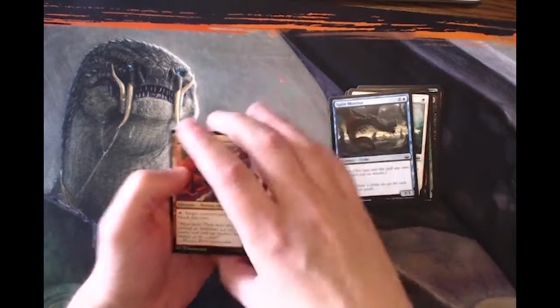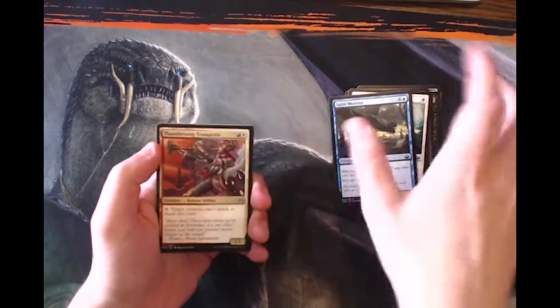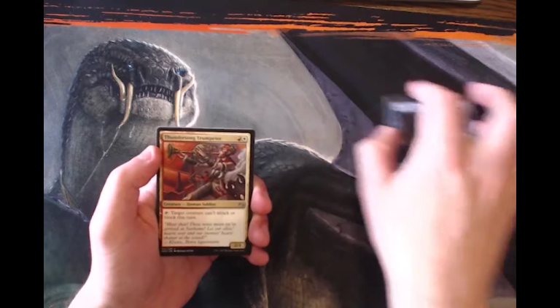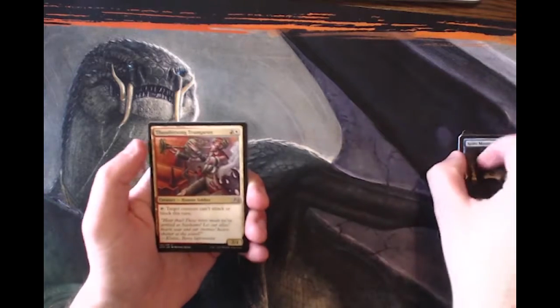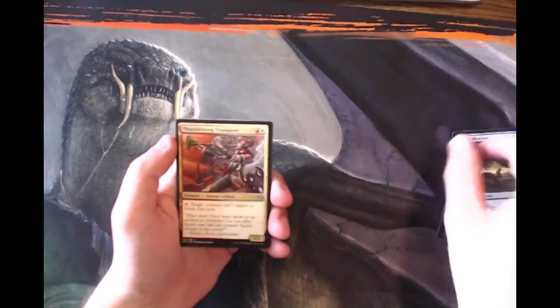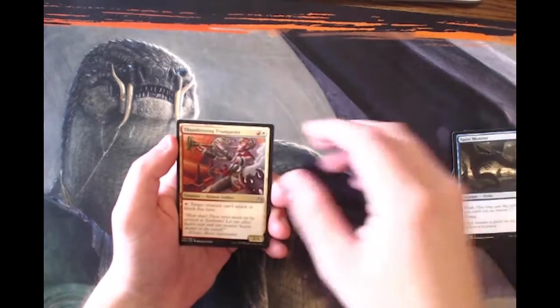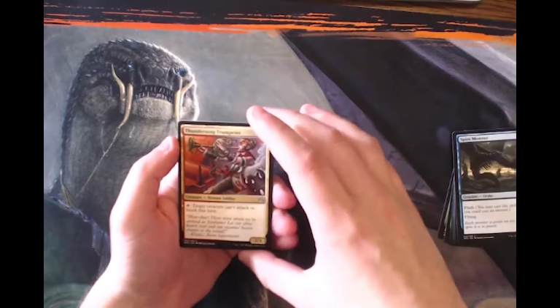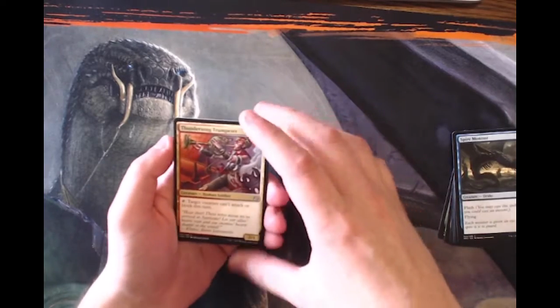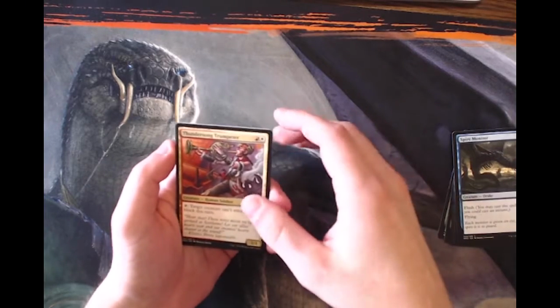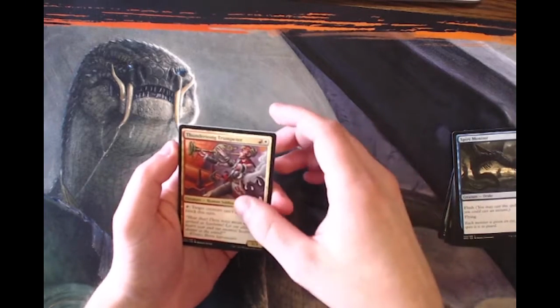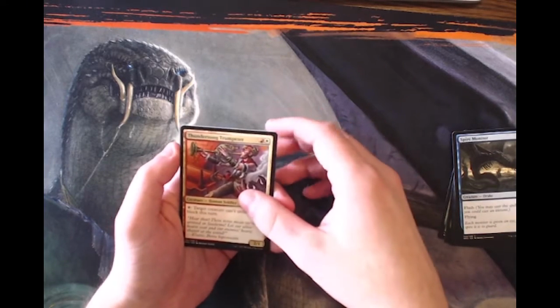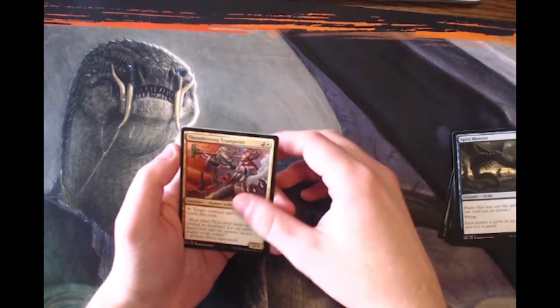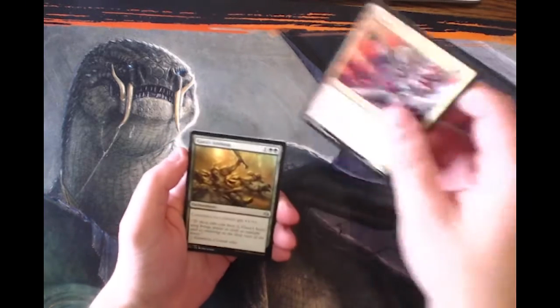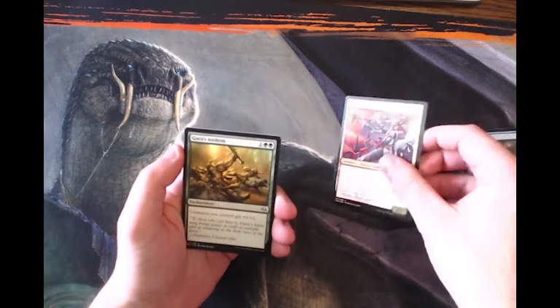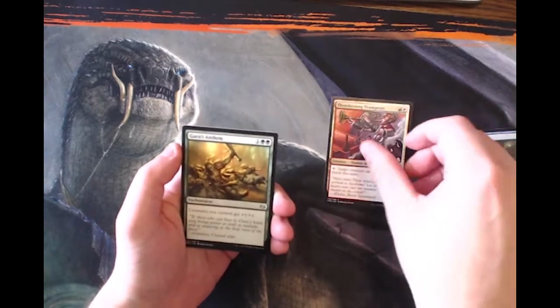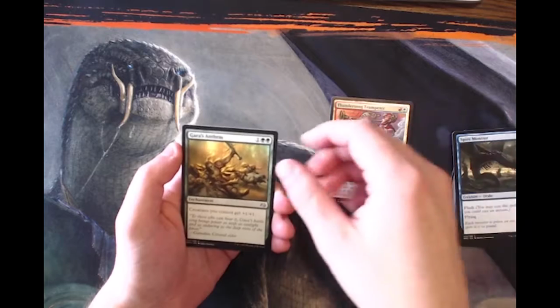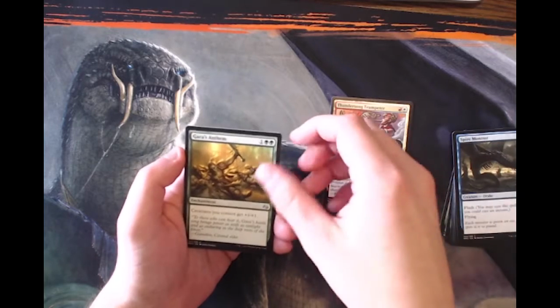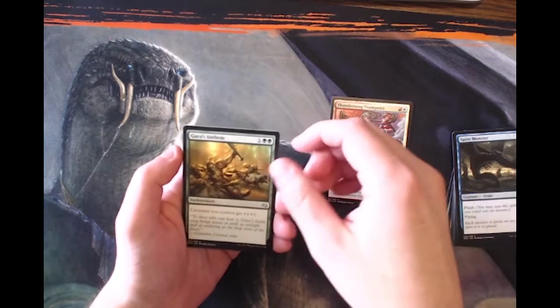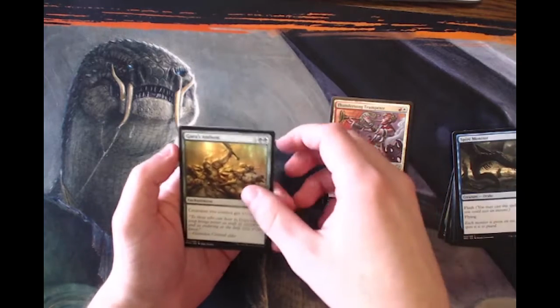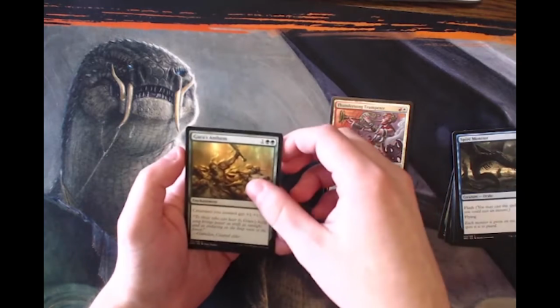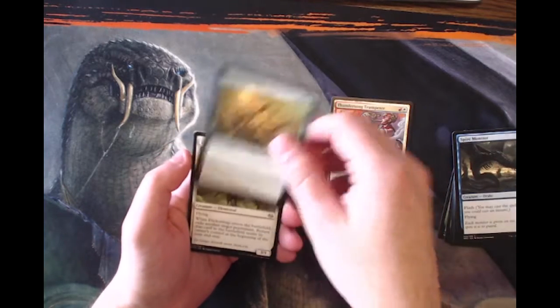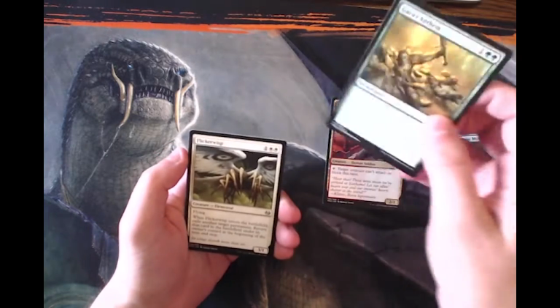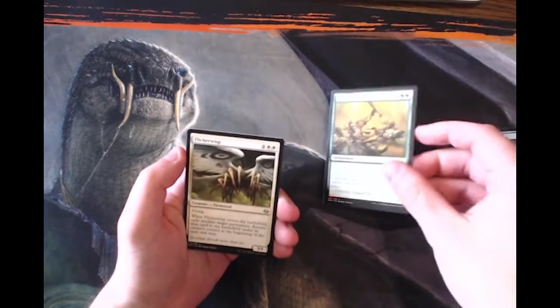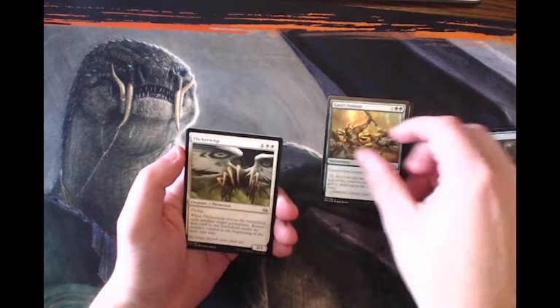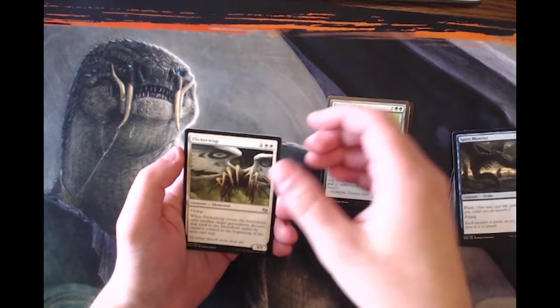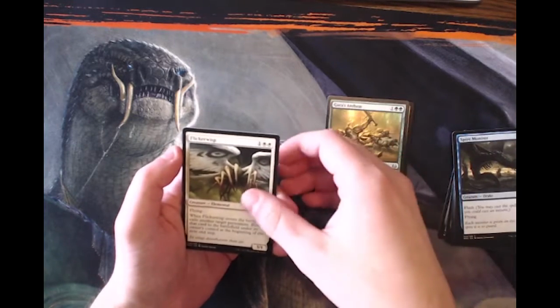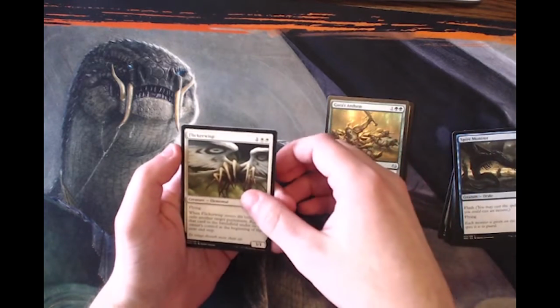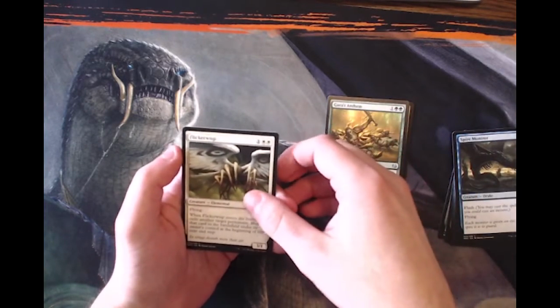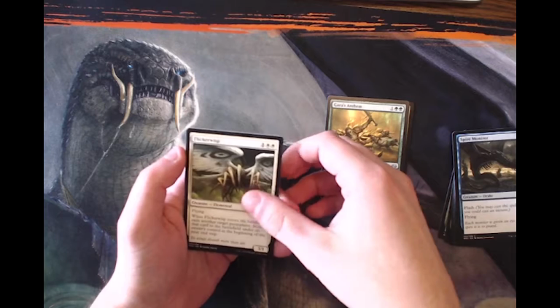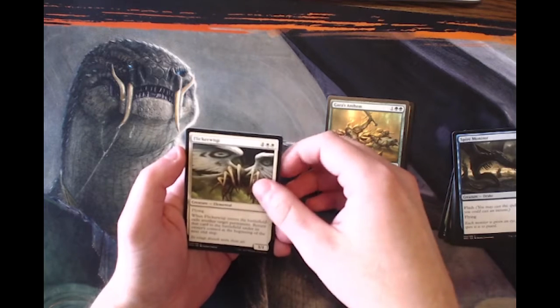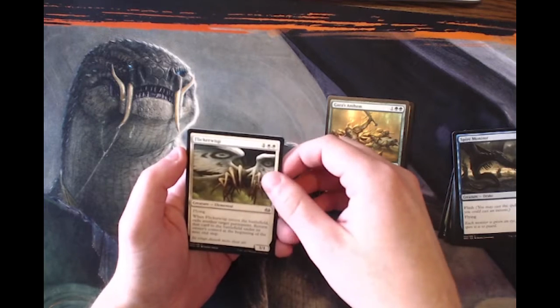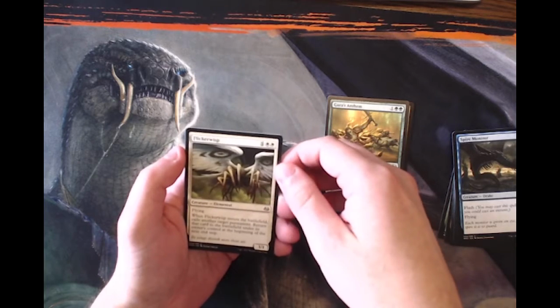Here we go with the uncommon slot — hopefully something very good this time. Thundersong Trumpeter, Gaea's Anthem which is a fantastic card if you're playing creature decks, and Flicker Wisp which is even better if anybody likes to flicker things — this is one of the best ones.